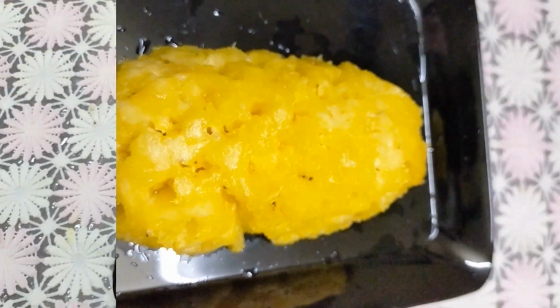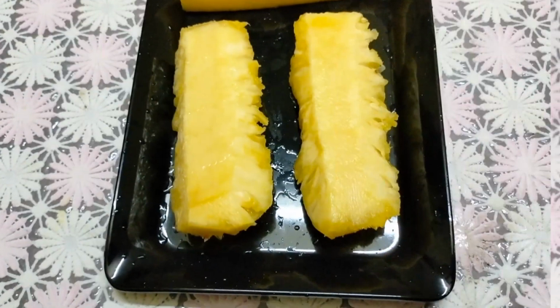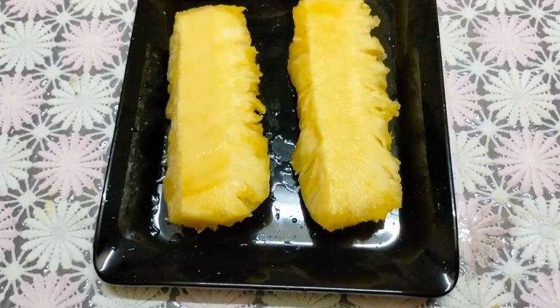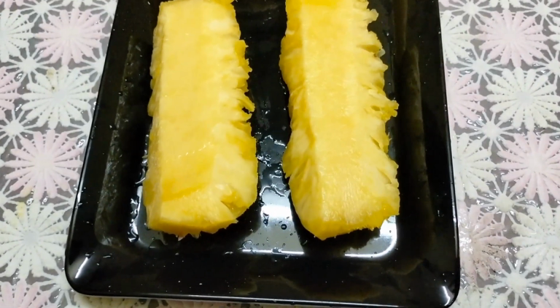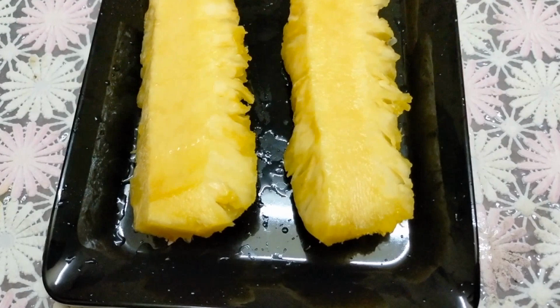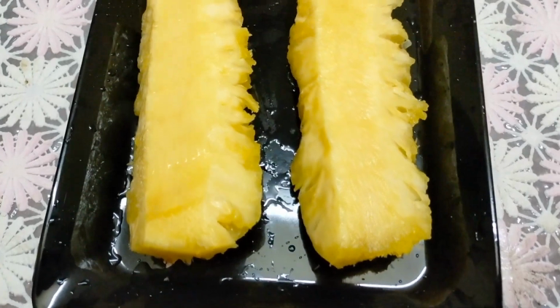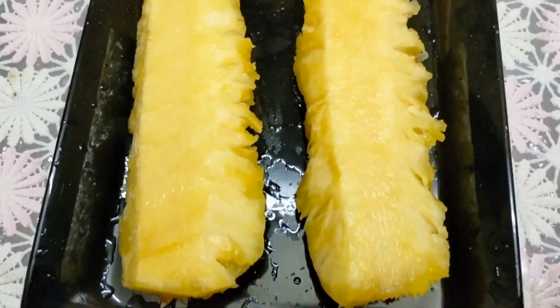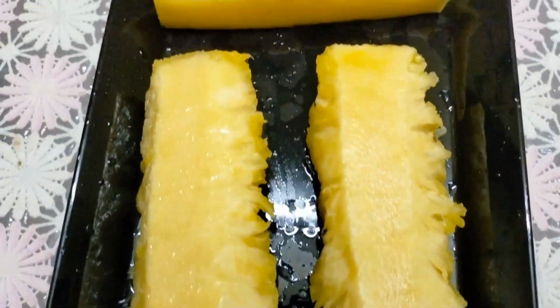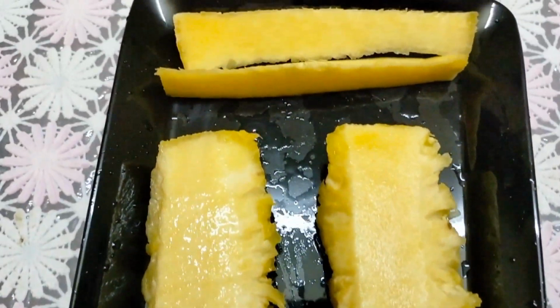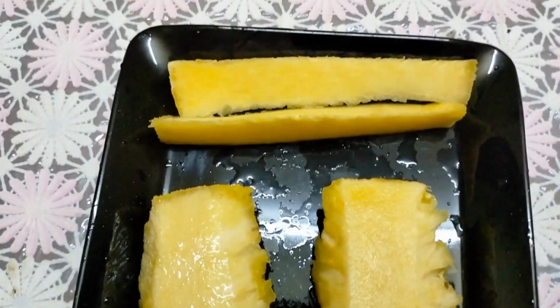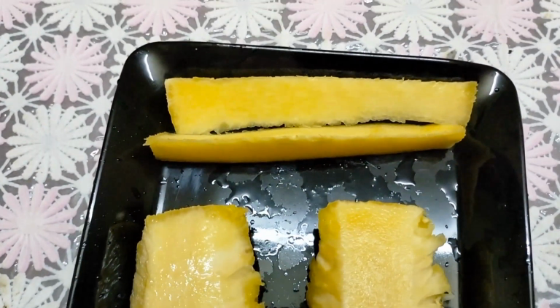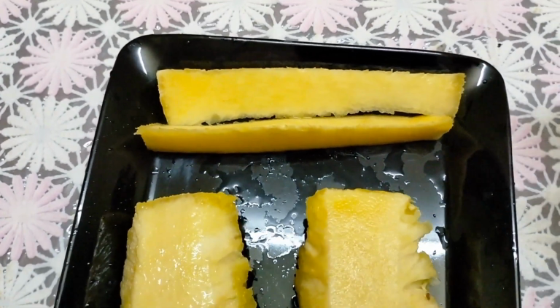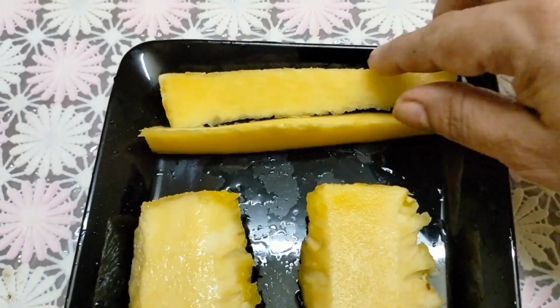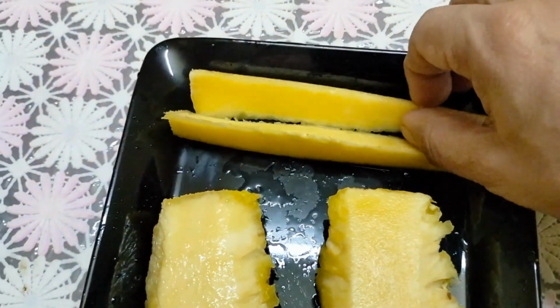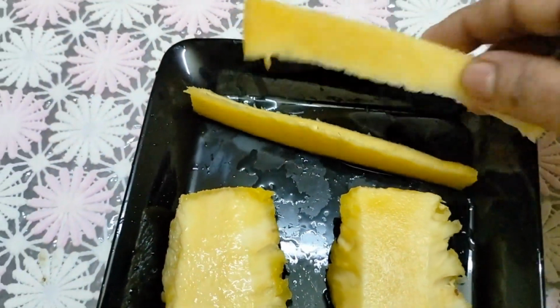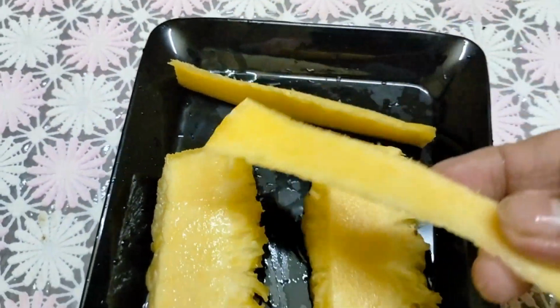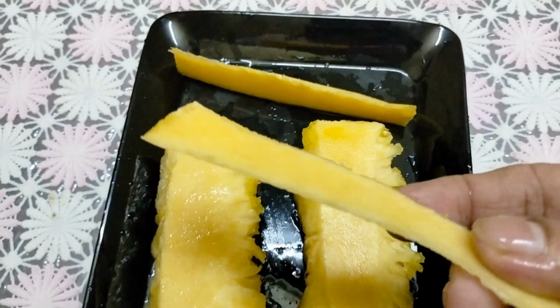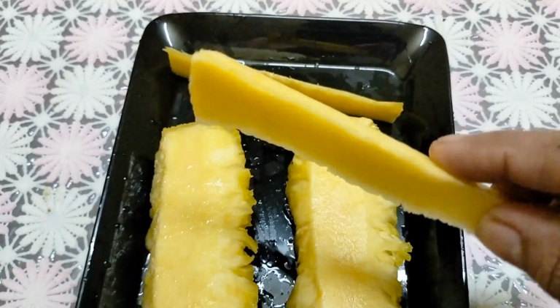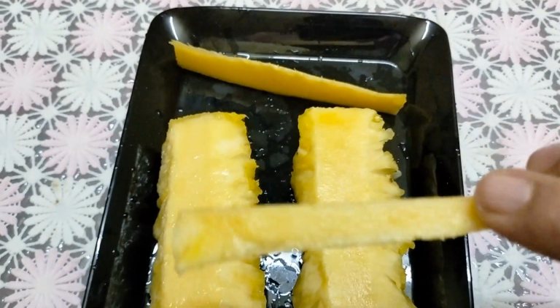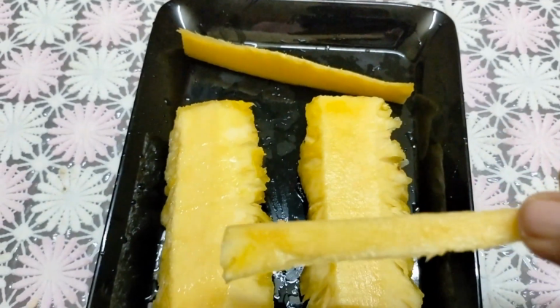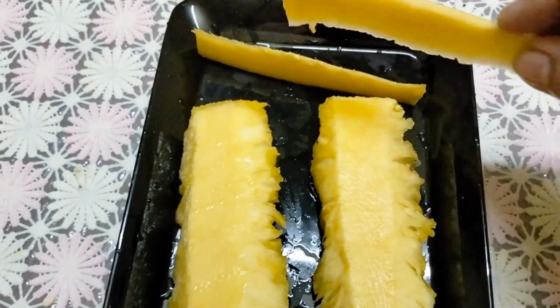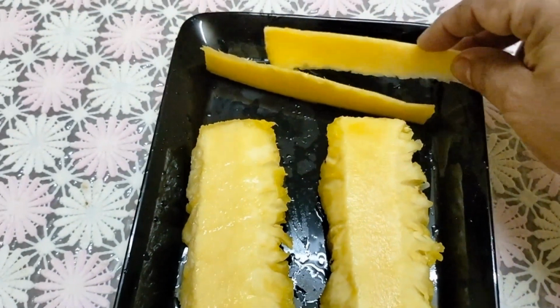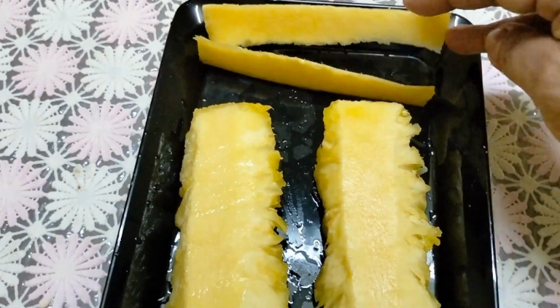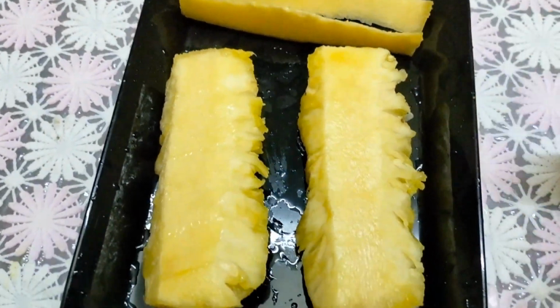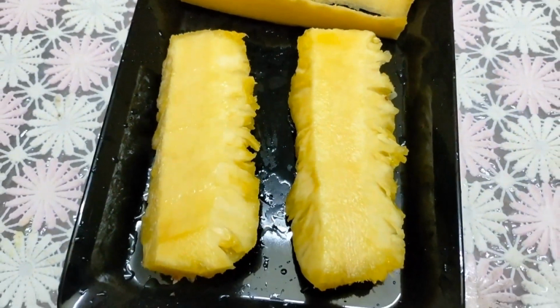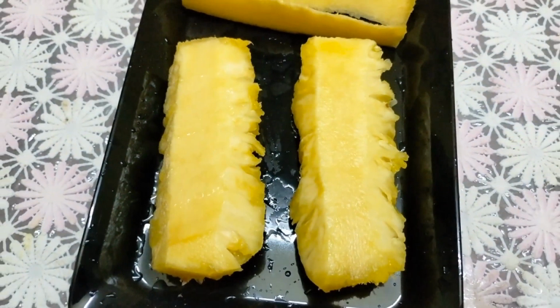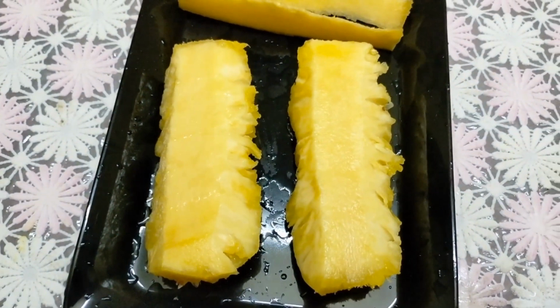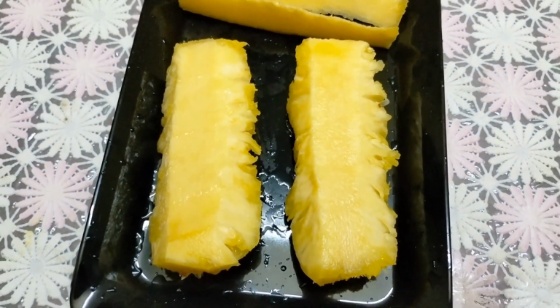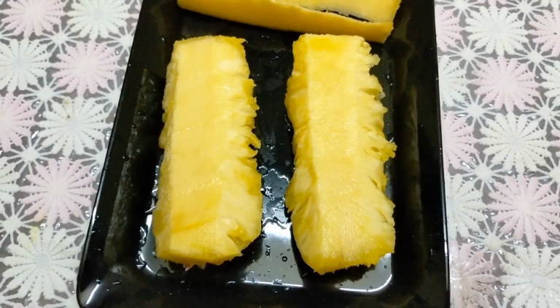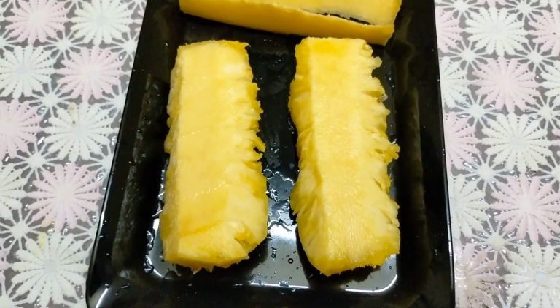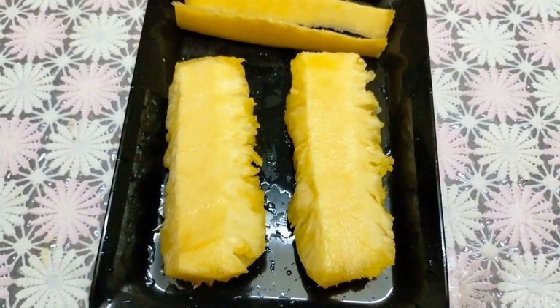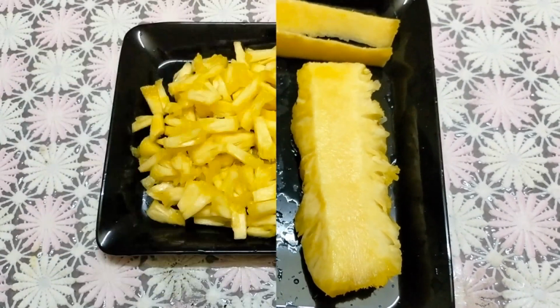When we add pineapple, we will add pineapple to the paste. We will need to put some paste. Take a paste and we will add it in.